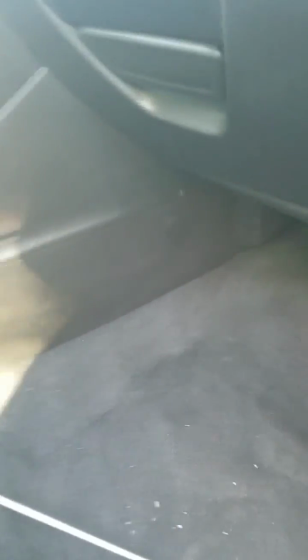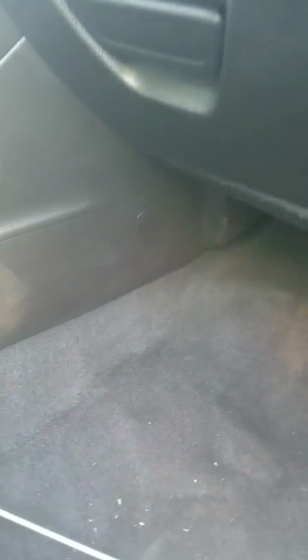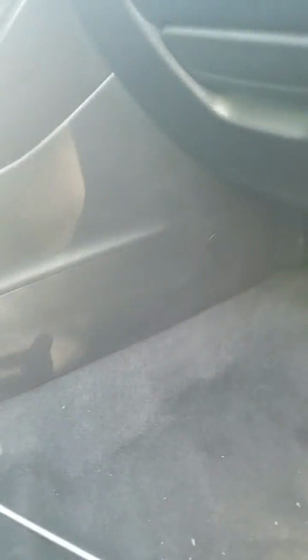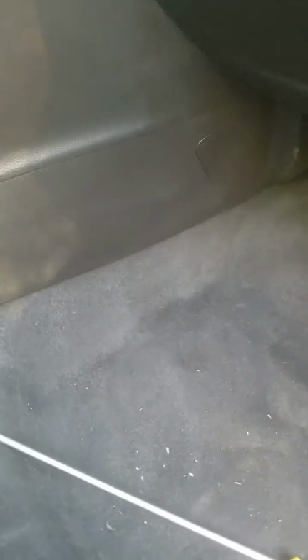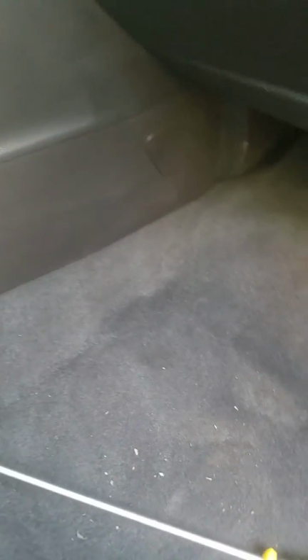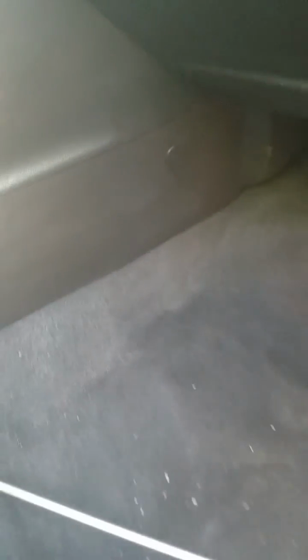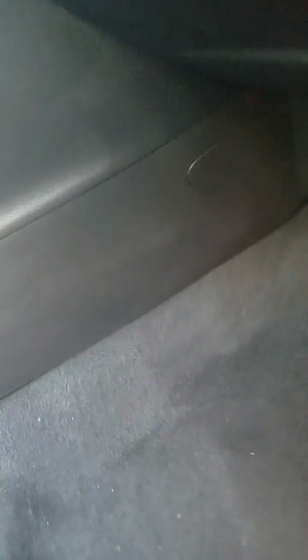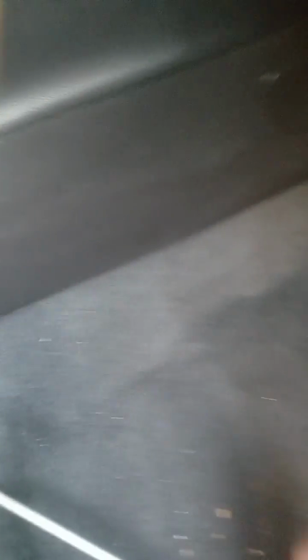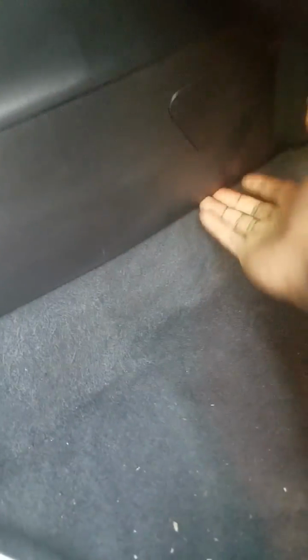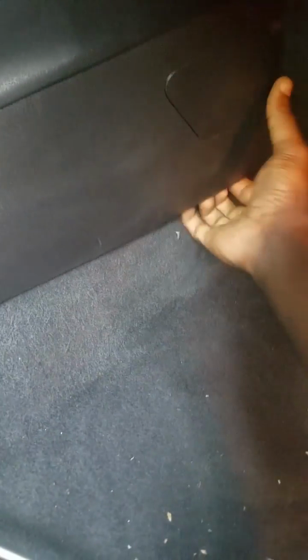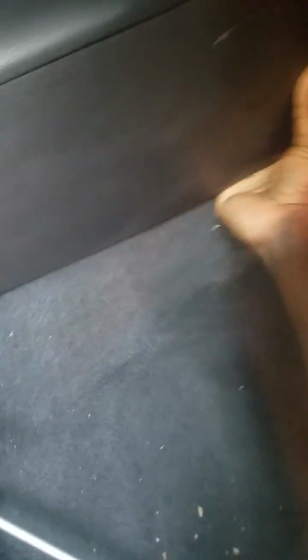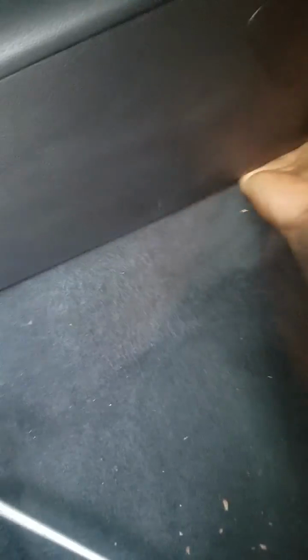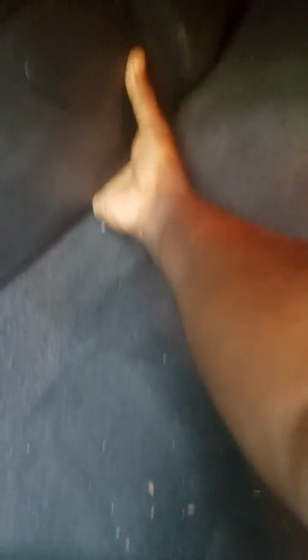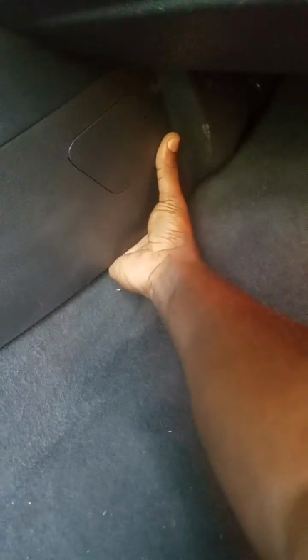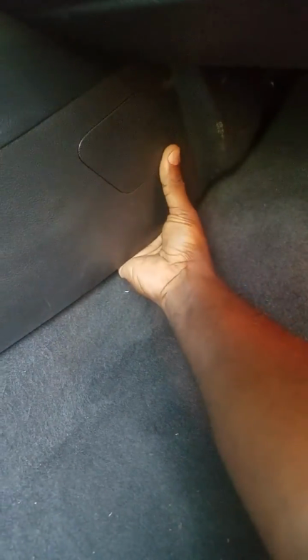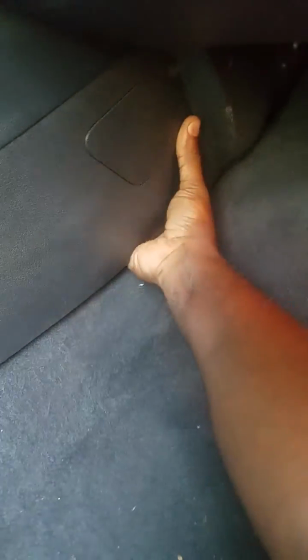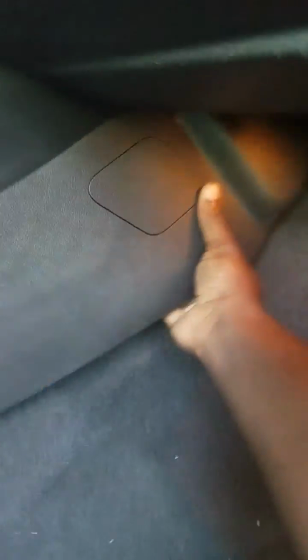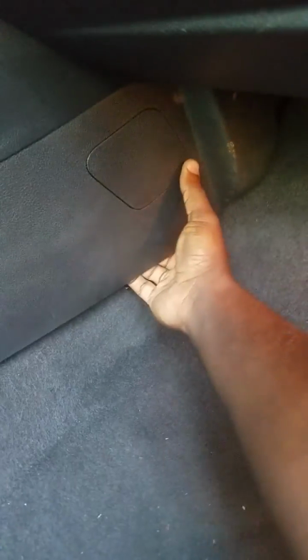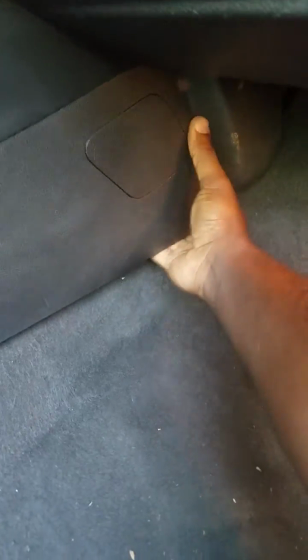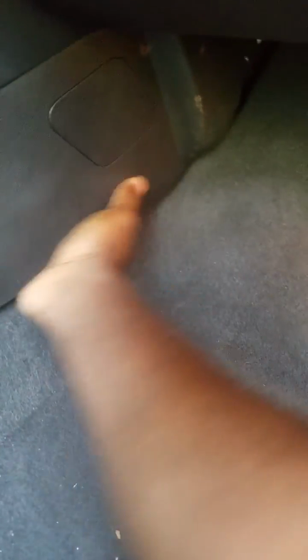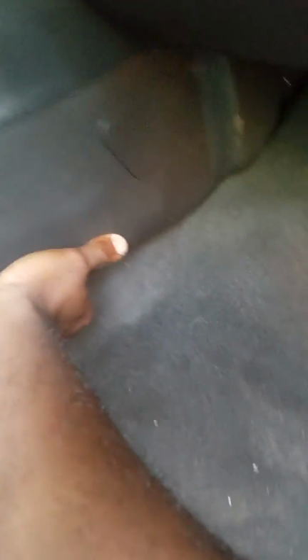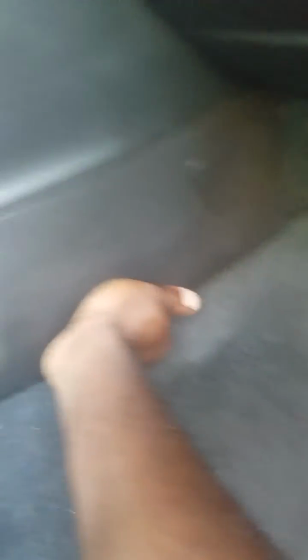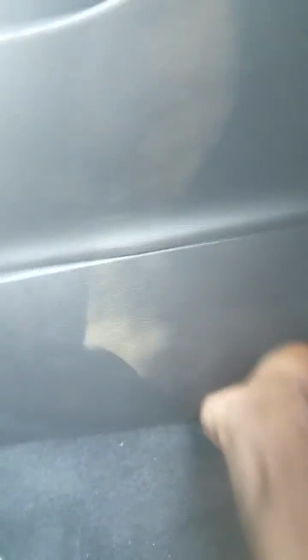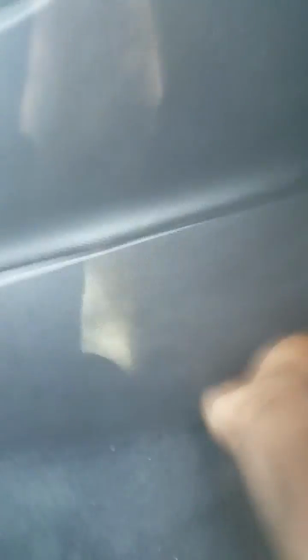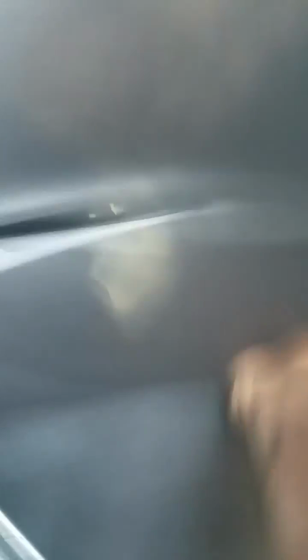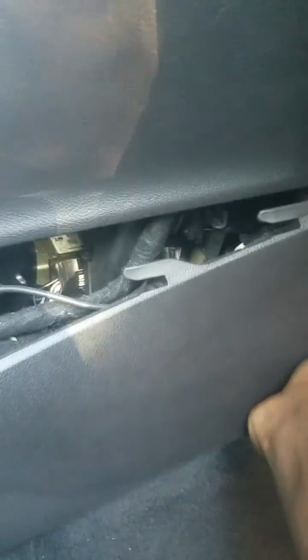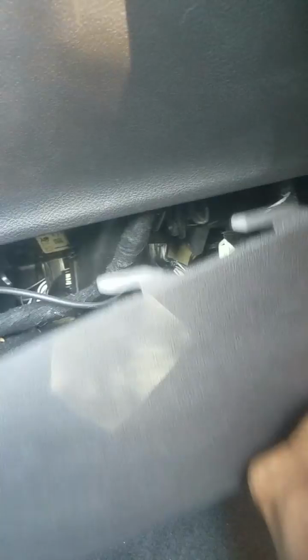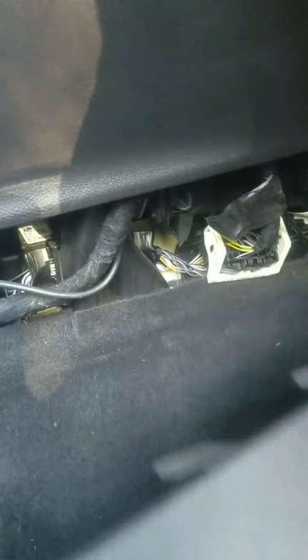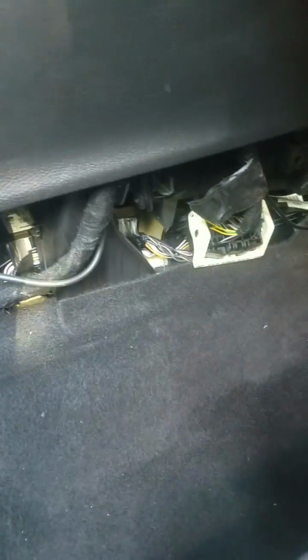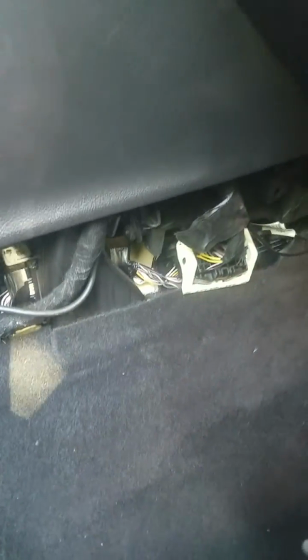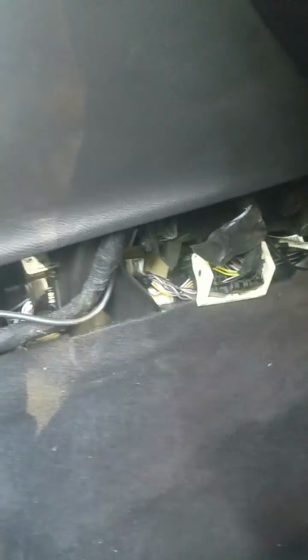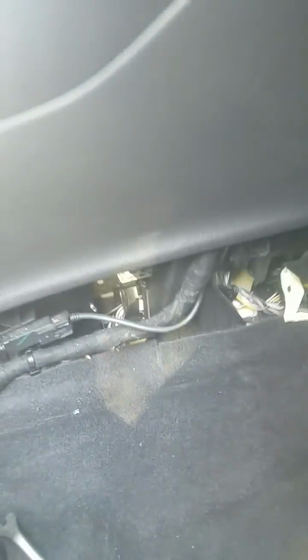You can't break this — this is normal. You just pull with some force here as I'm doing. Pull it out and then you just slide the whole thing forward and that's it. It comes out.